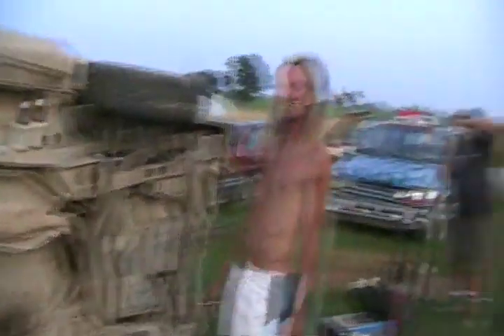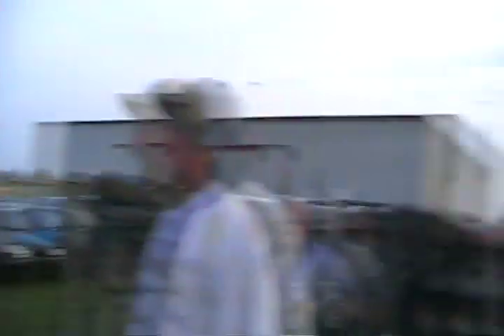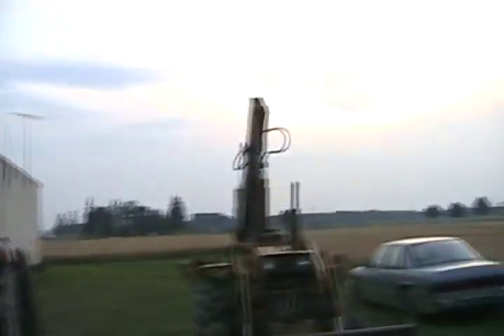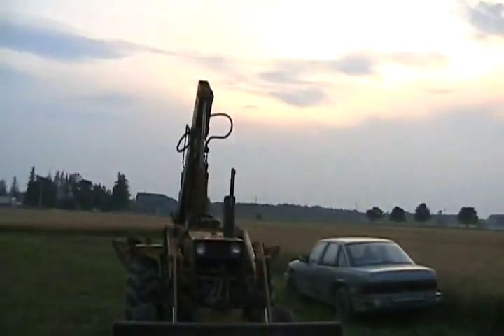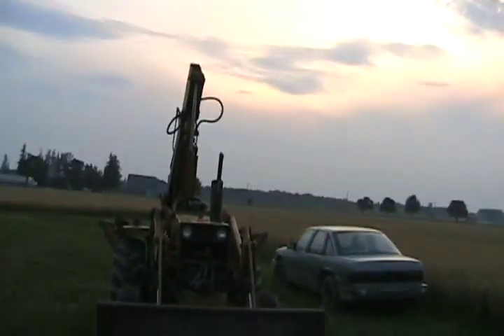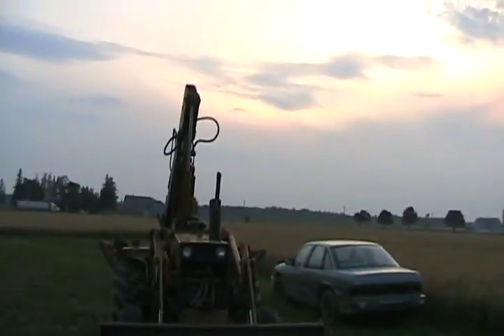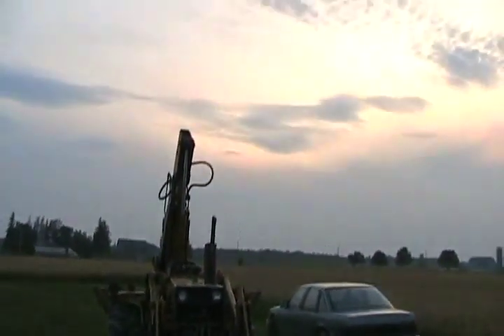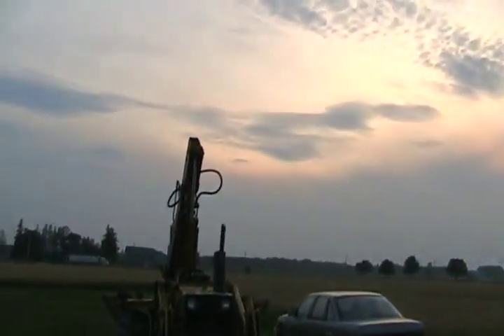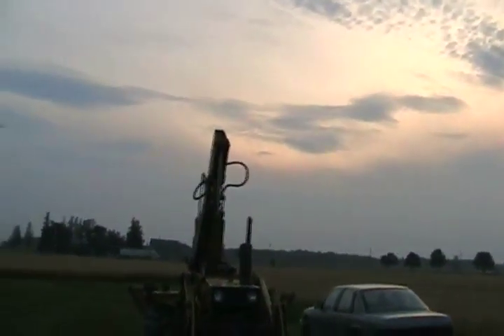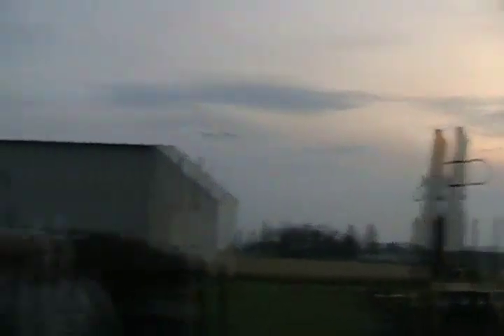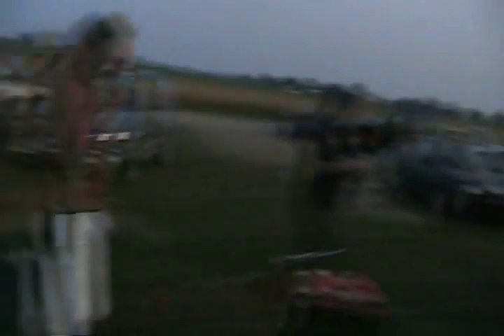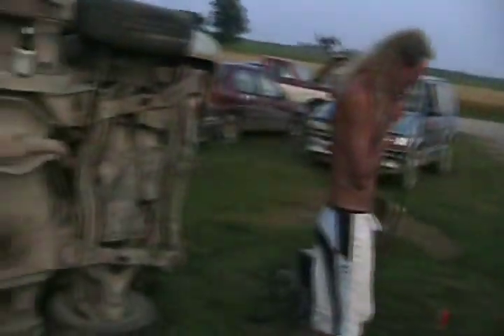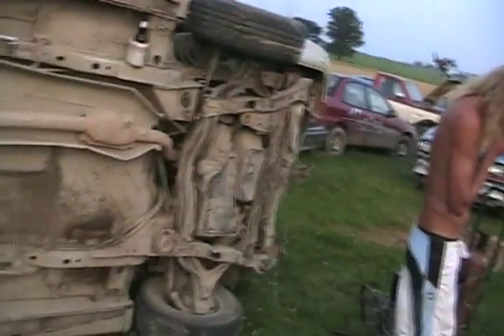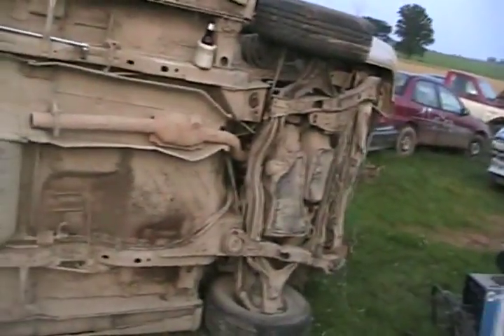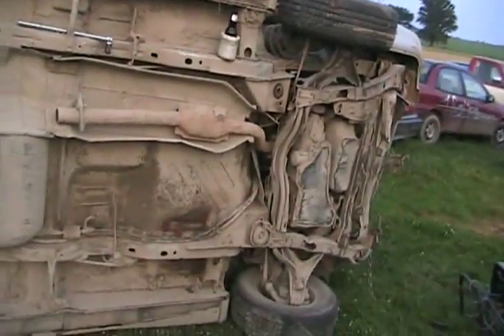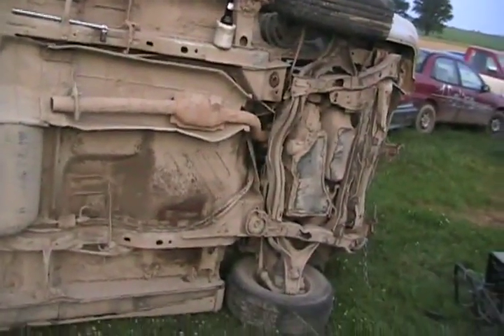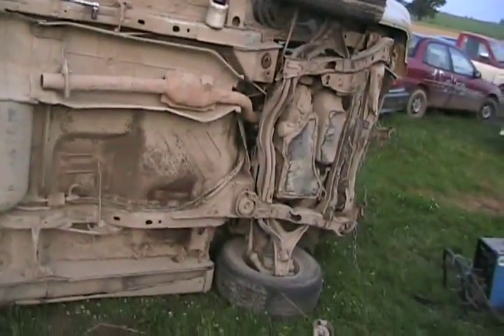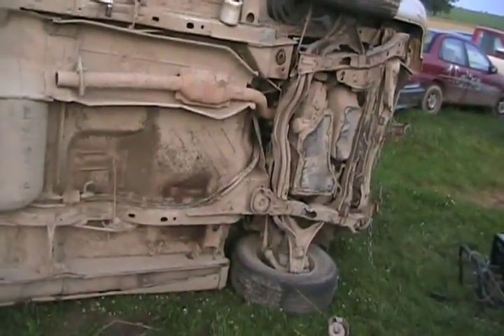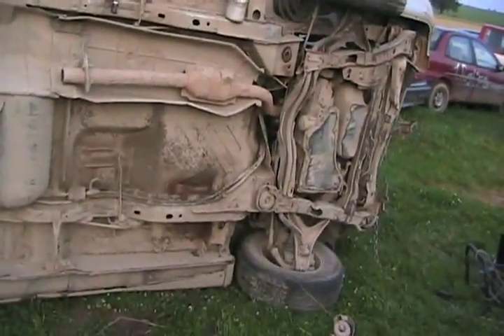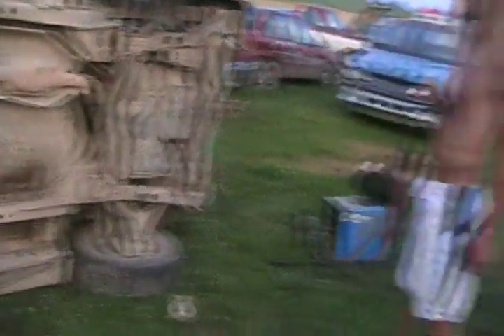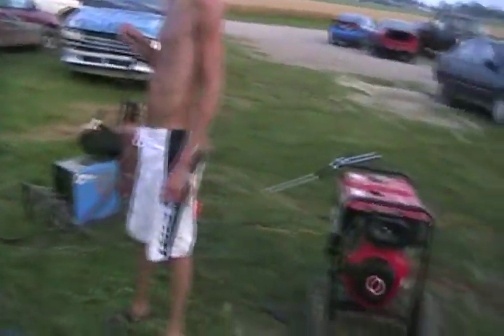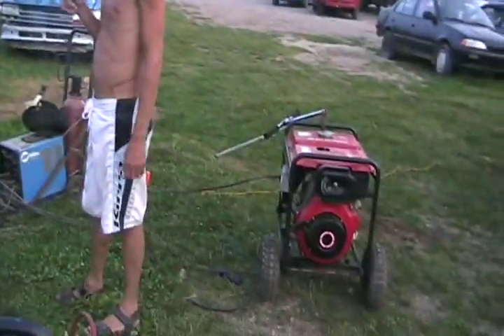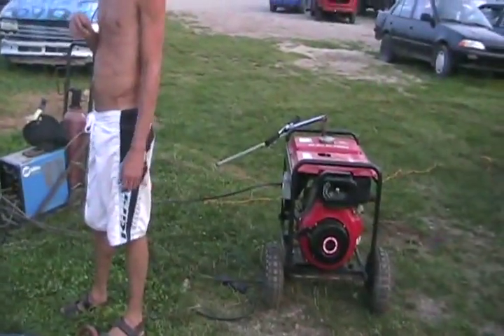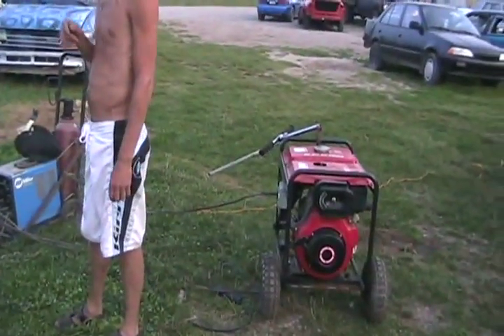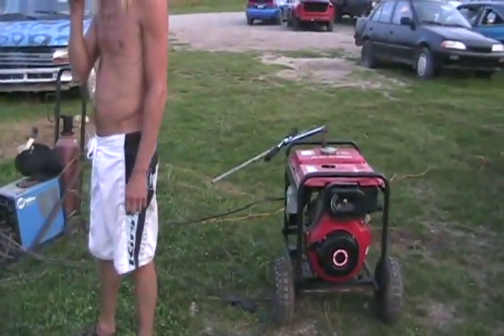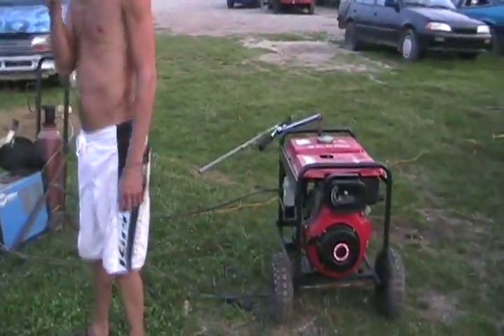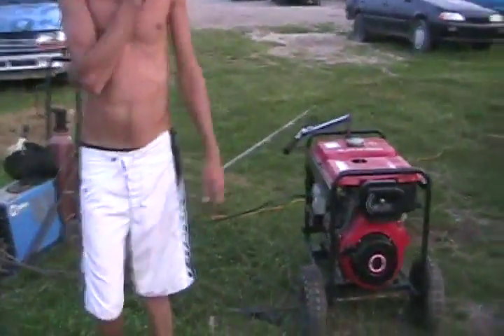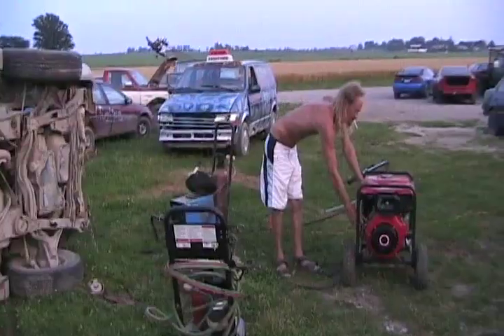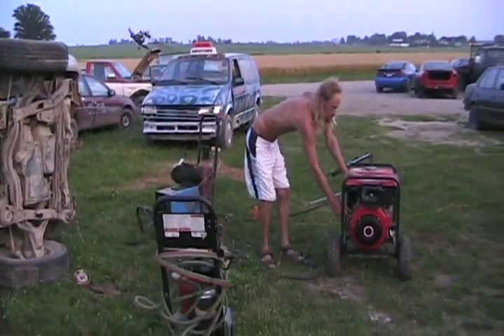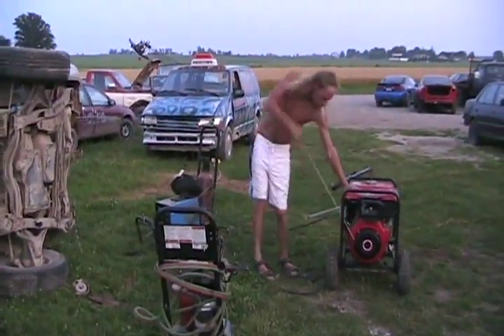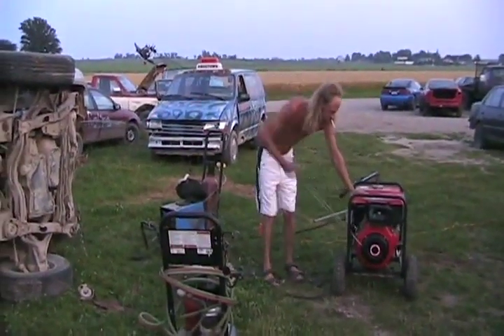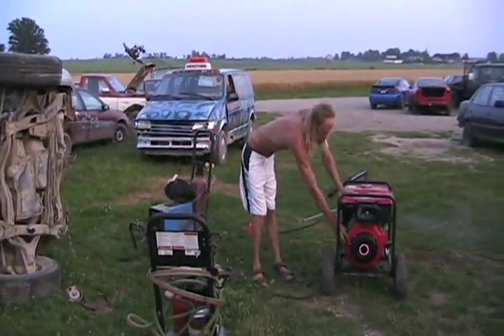It's getting dark, the sun has set, and it's going to pour rain tomorrow which is Saturday the 25th of July. So now we've got to do this stuff real quick — fire that diesel up.